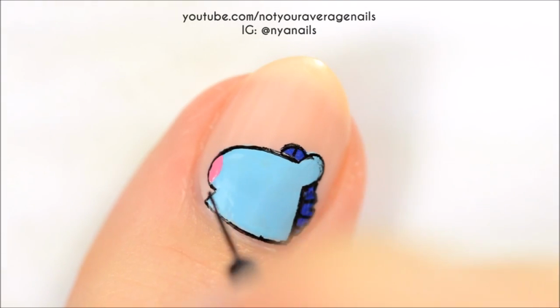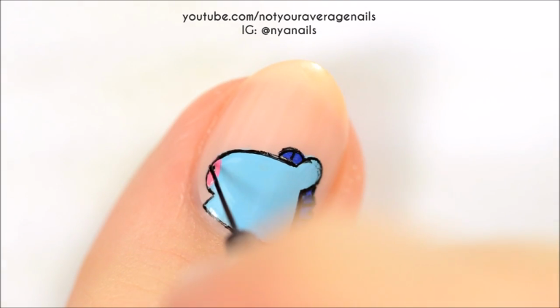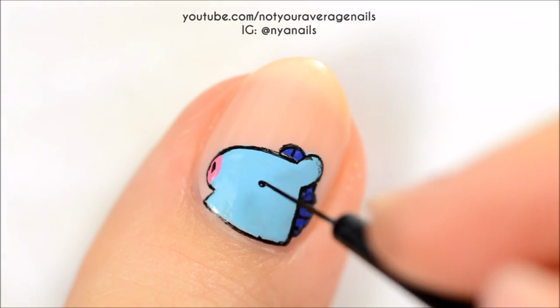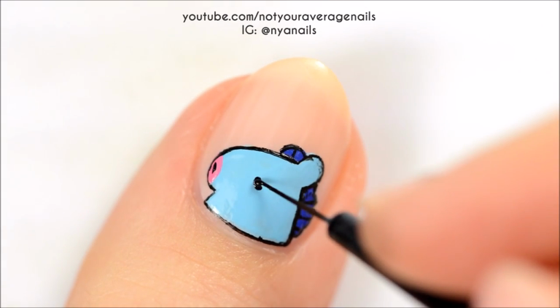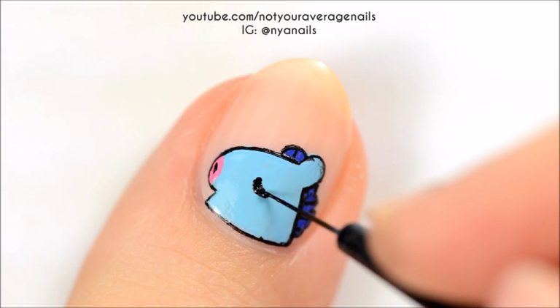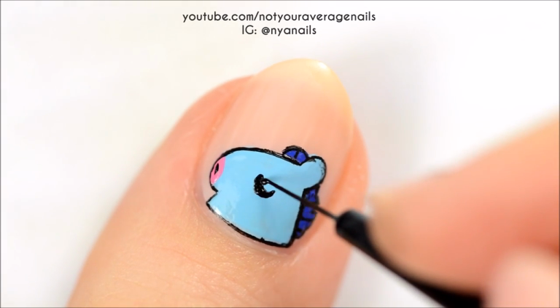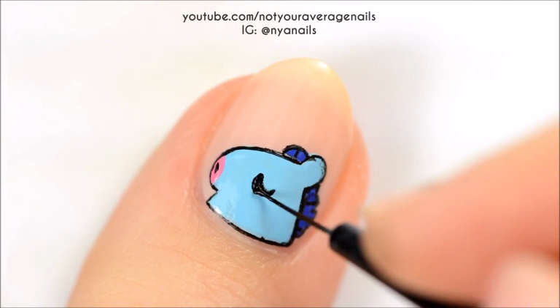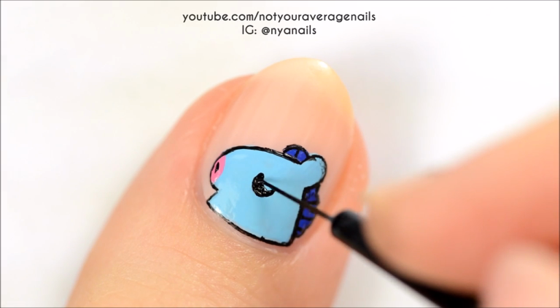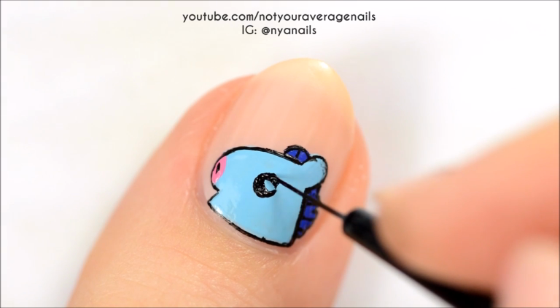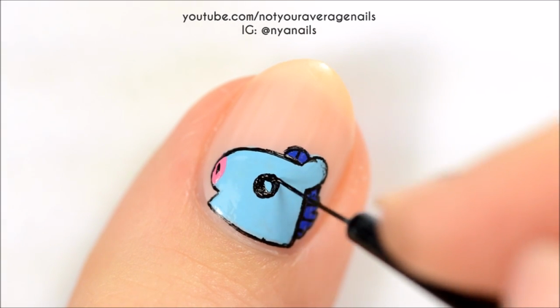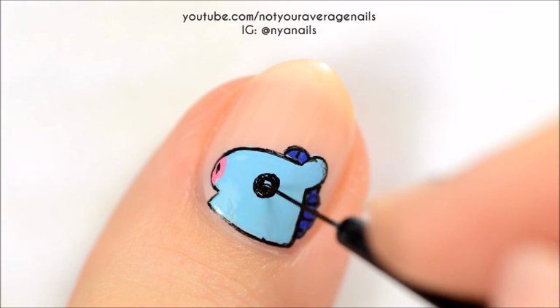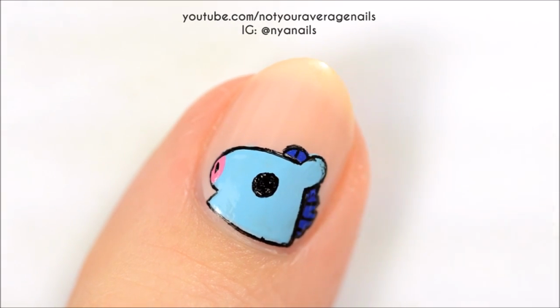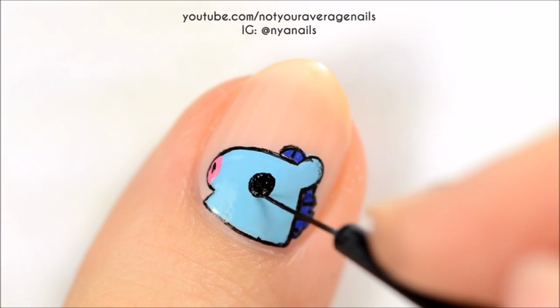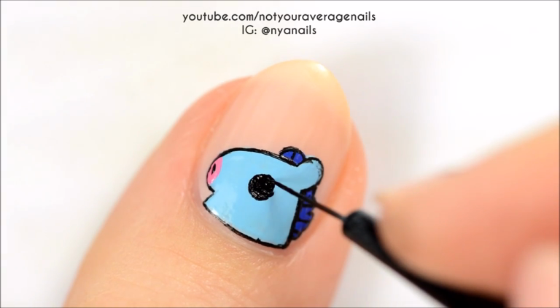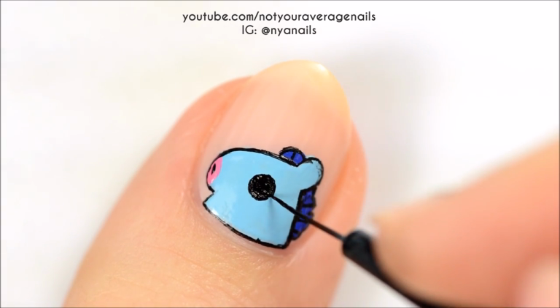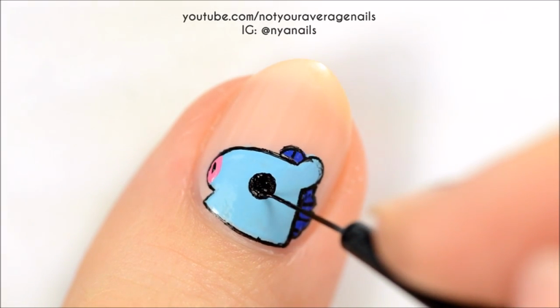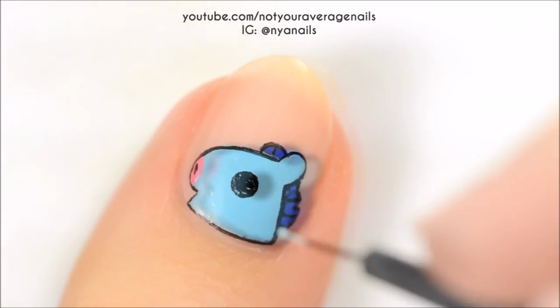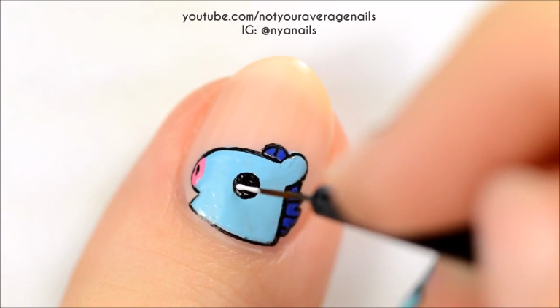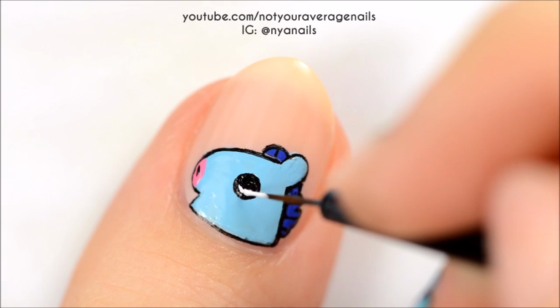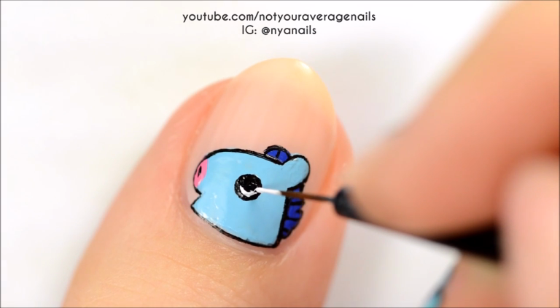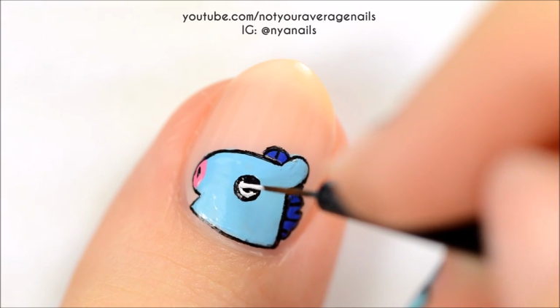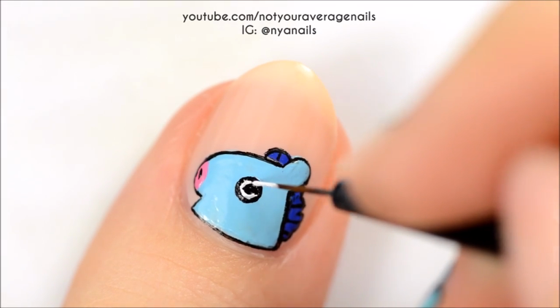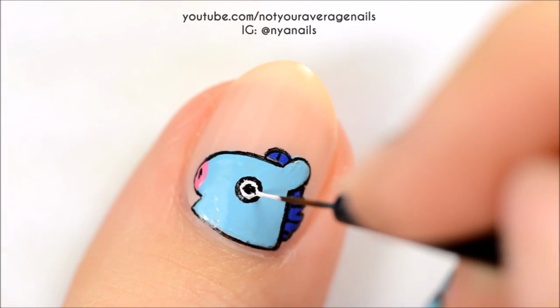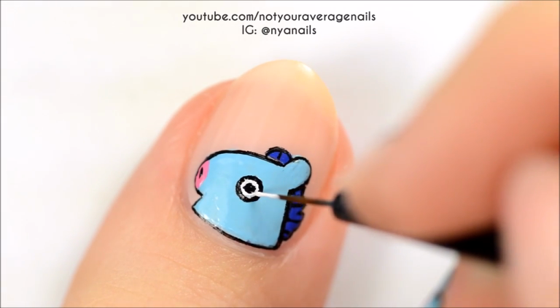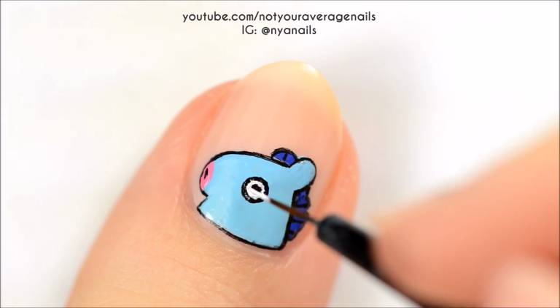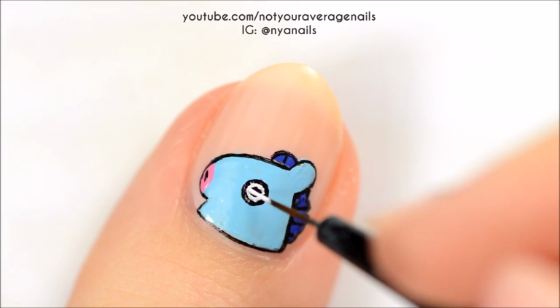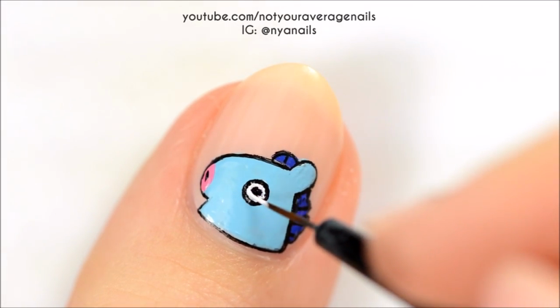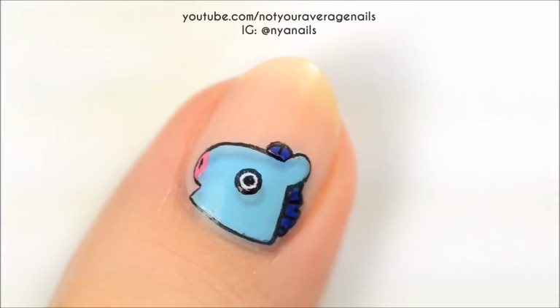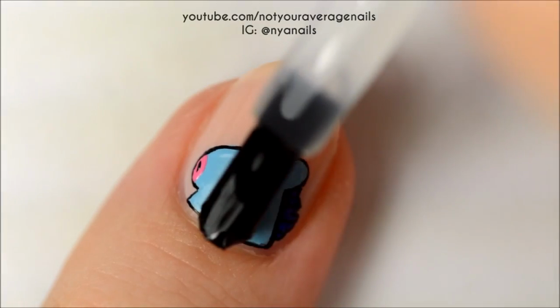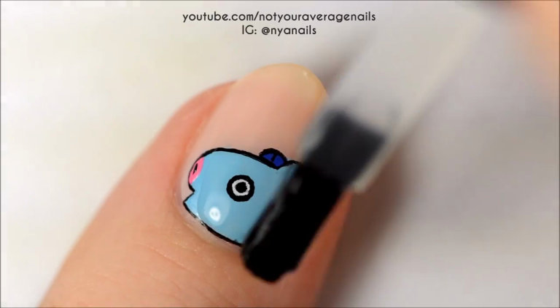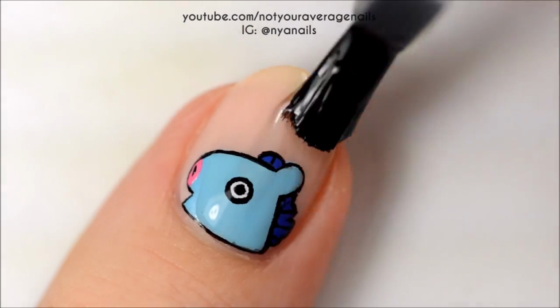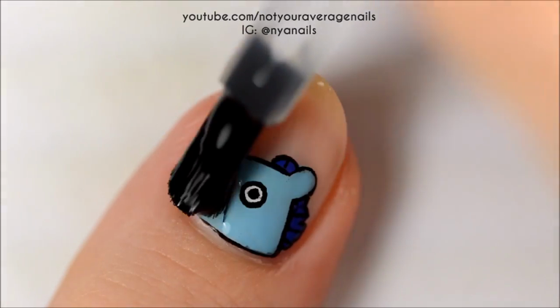Add a little line for the nose and then make a large black circle for the eye. Make a white ring just inside of the black circle. Seal in your design with a top coat.